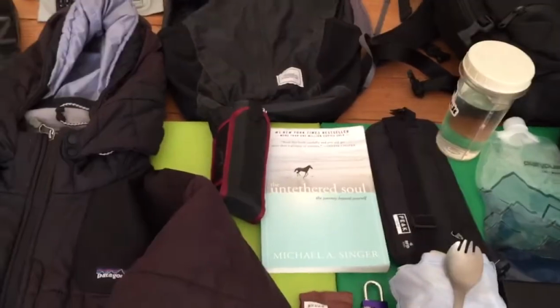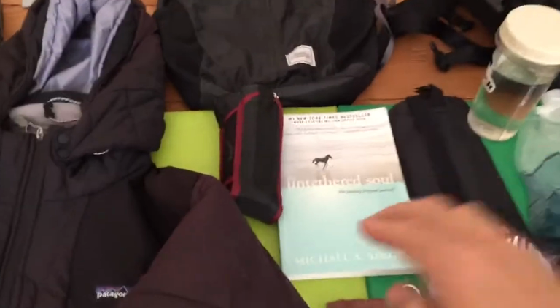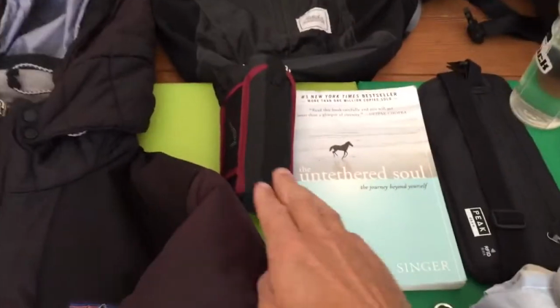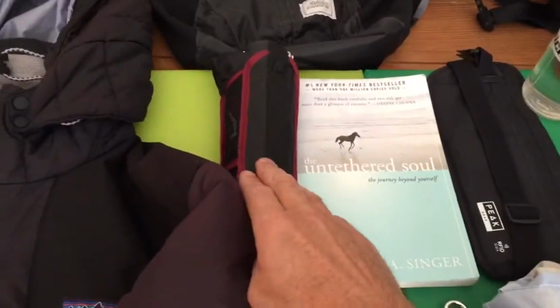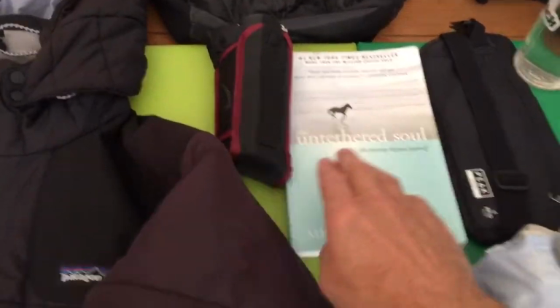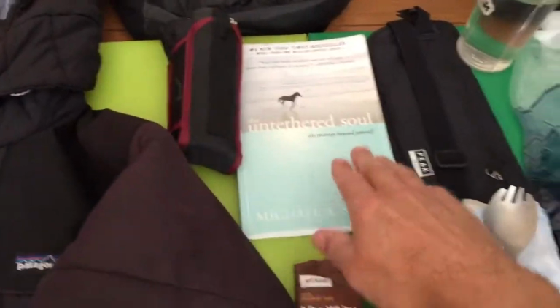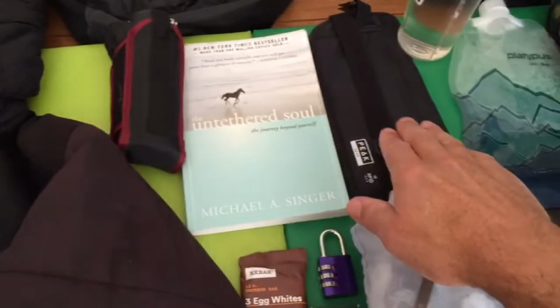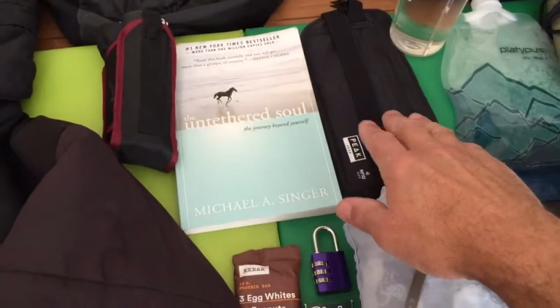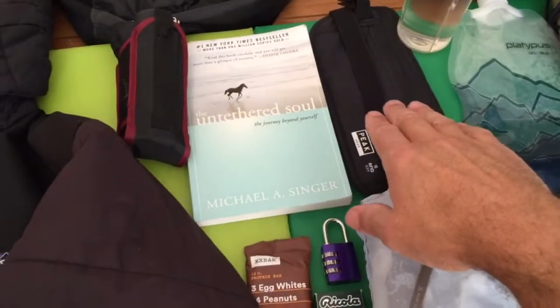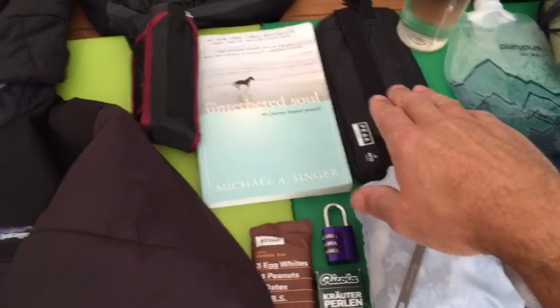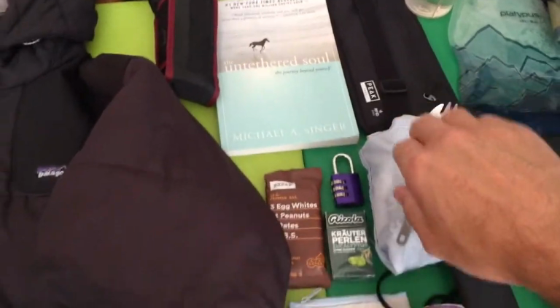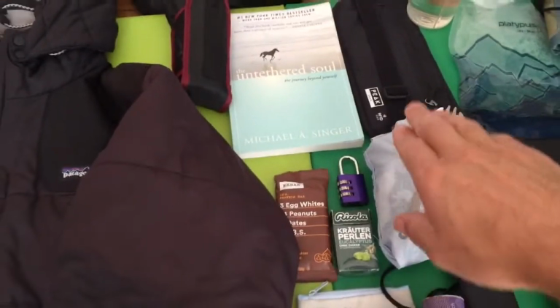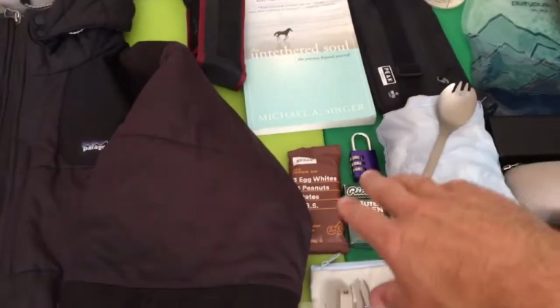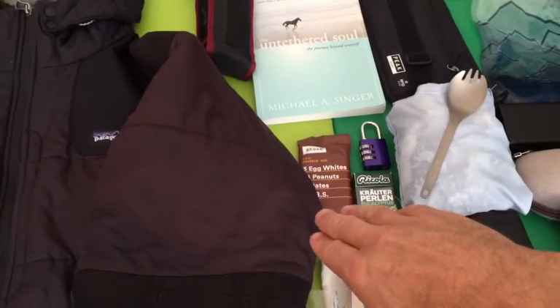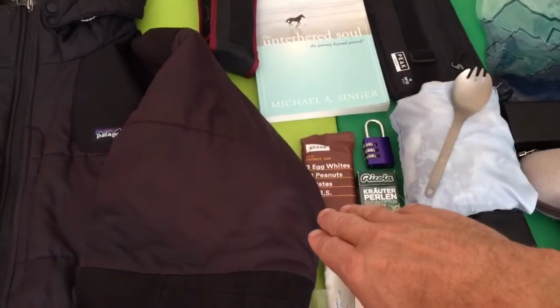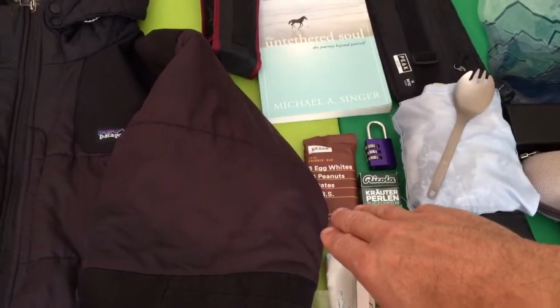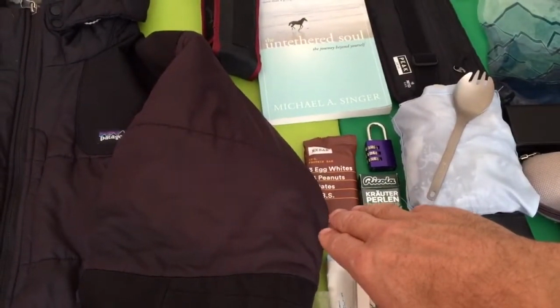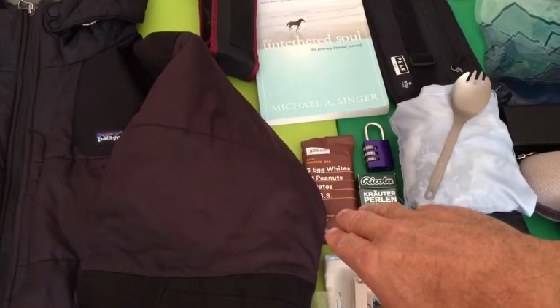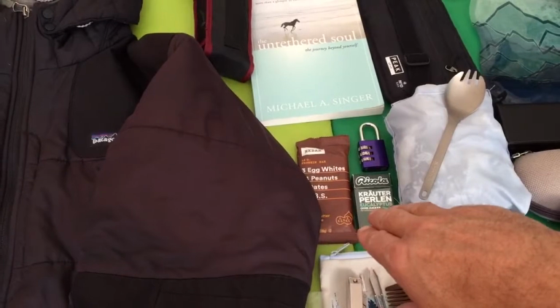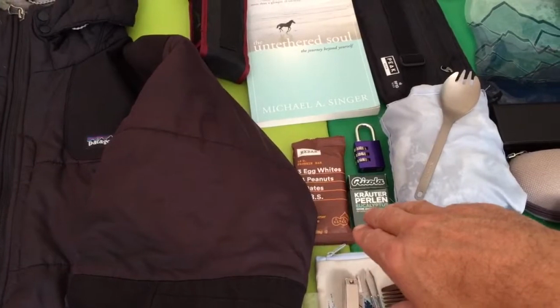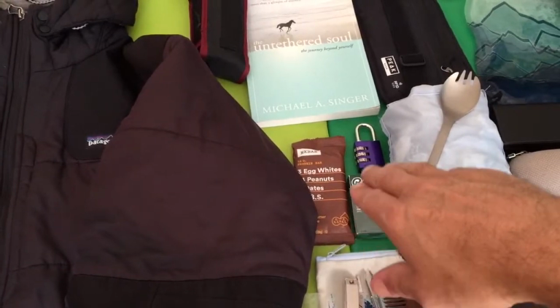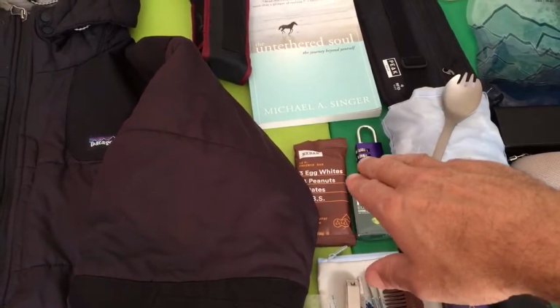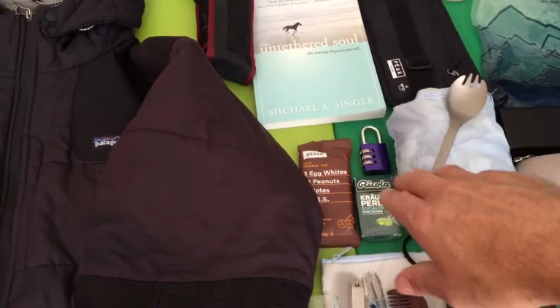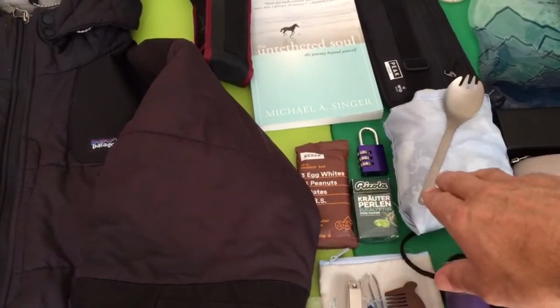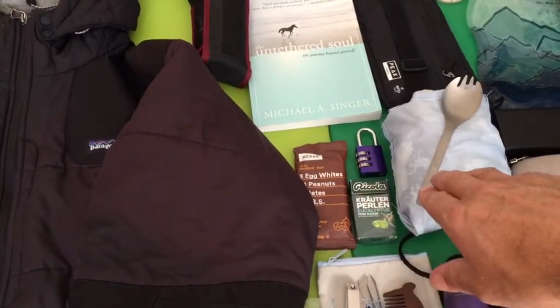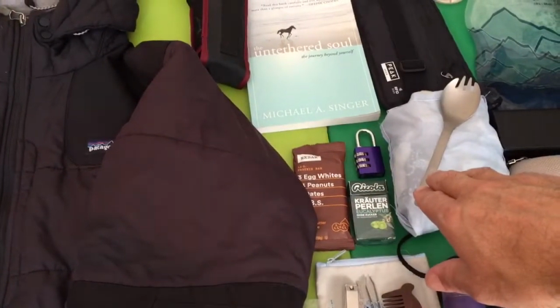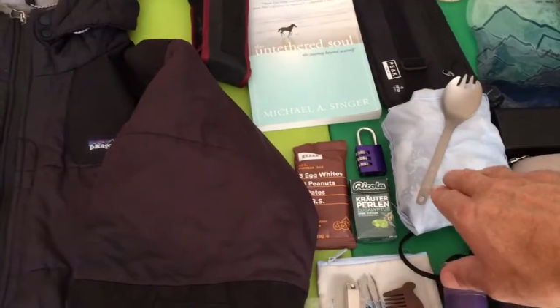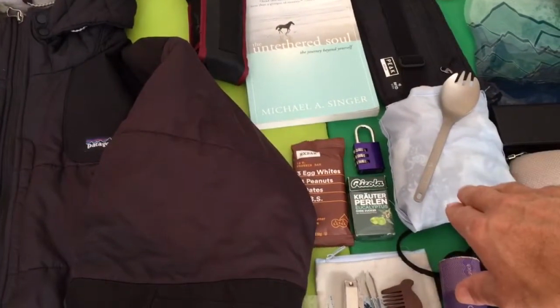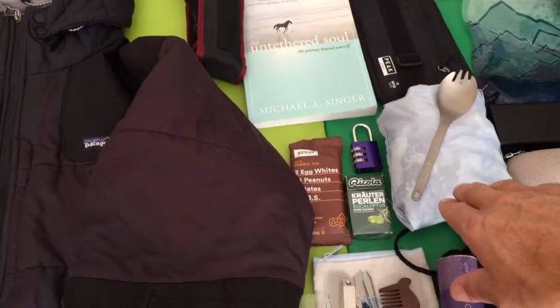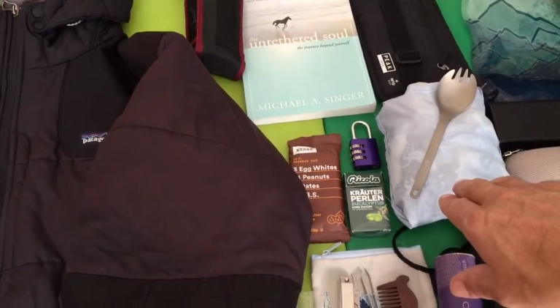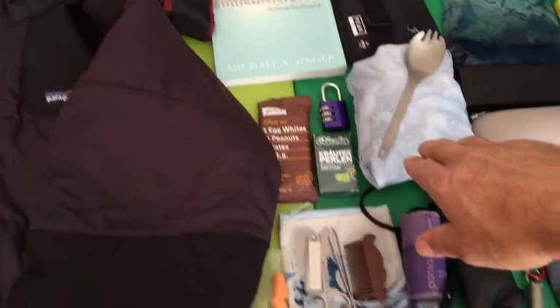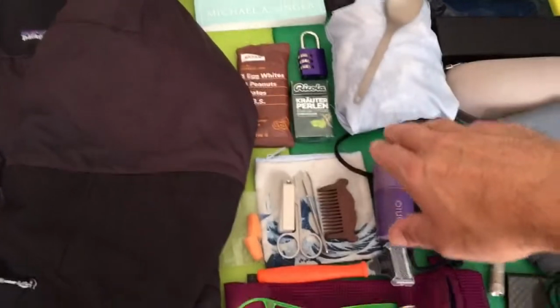And then an umbrella, book, money belt with cash and credit cards. I try to carry some energy bars, Ricola, padlock, titanium spork, and a shopping bag.